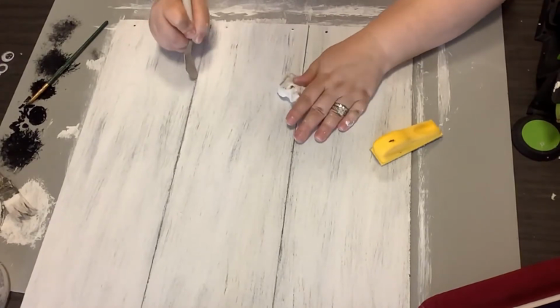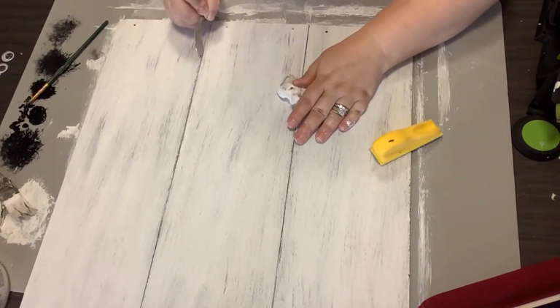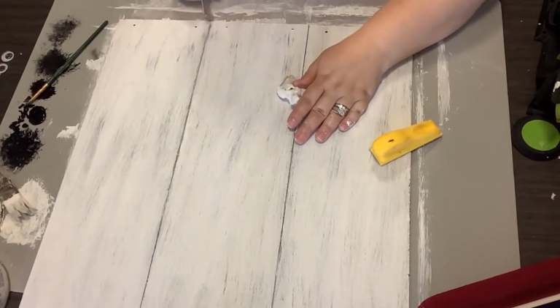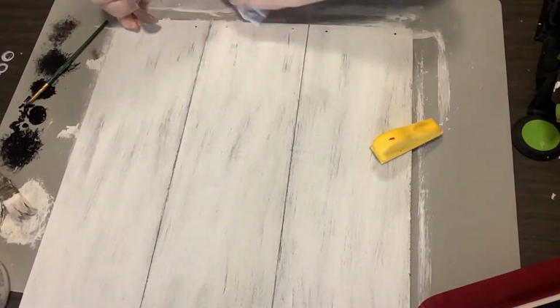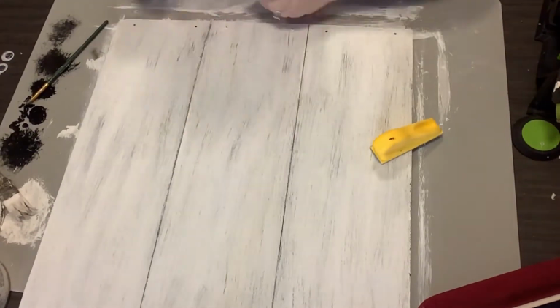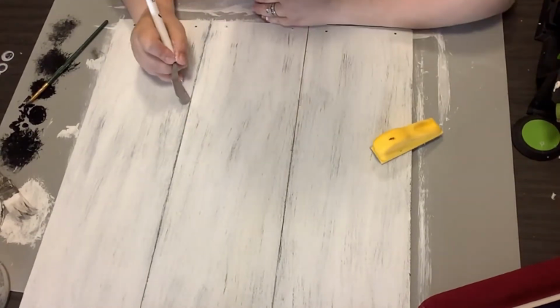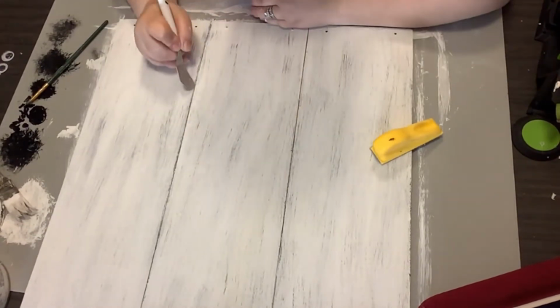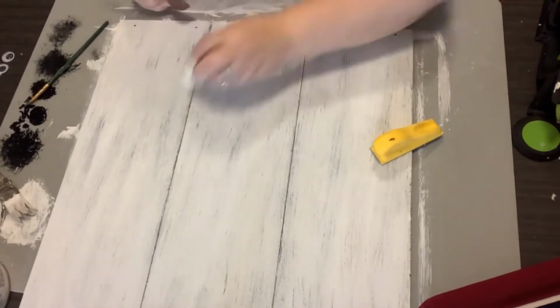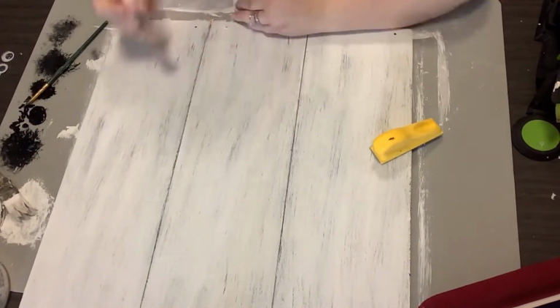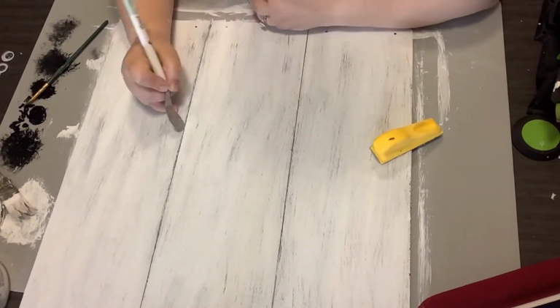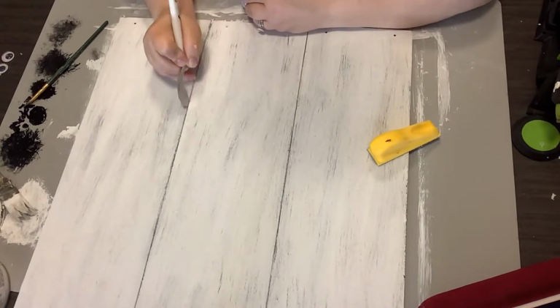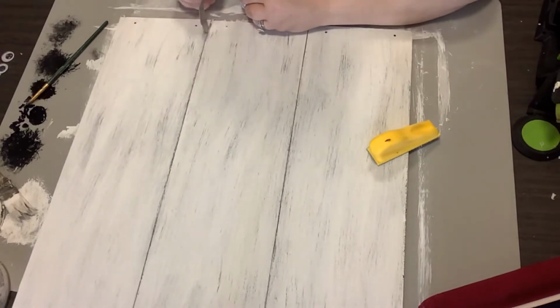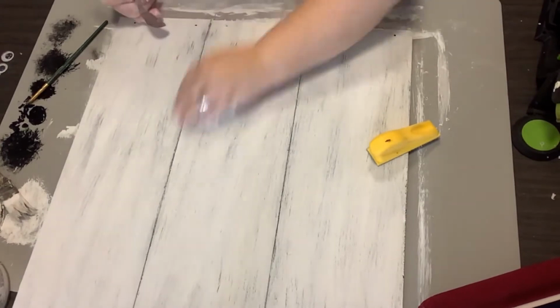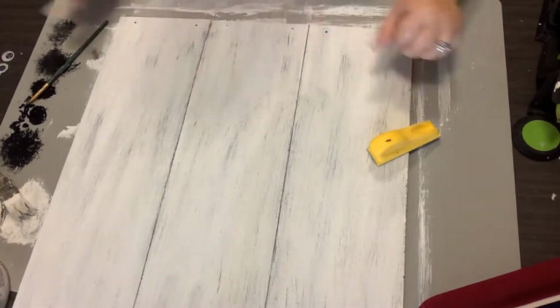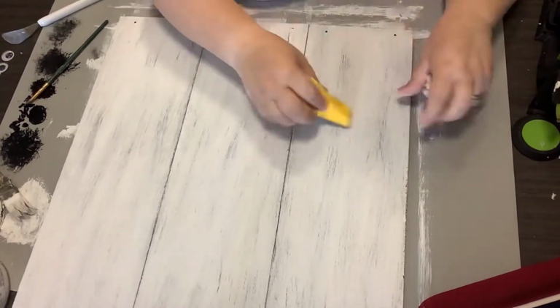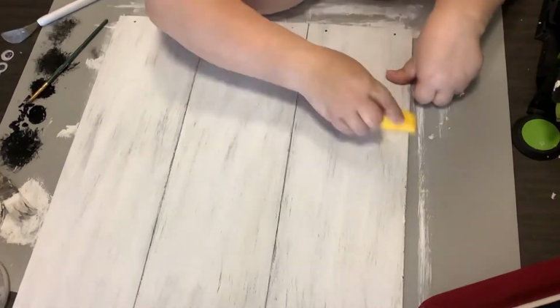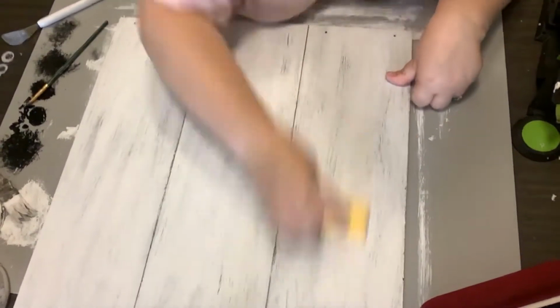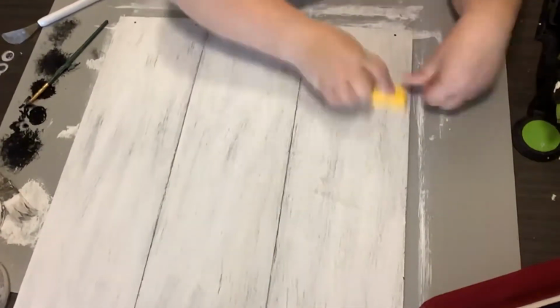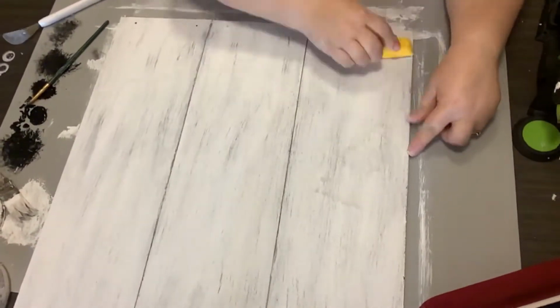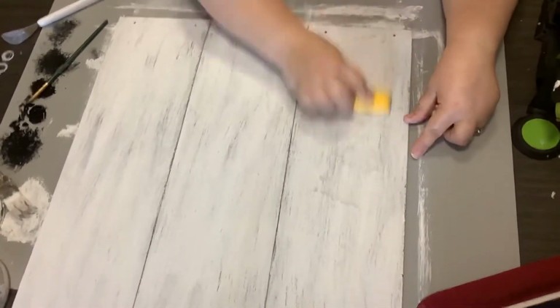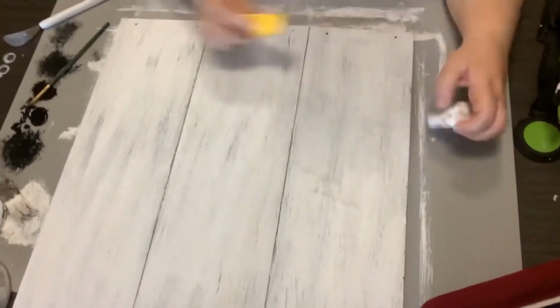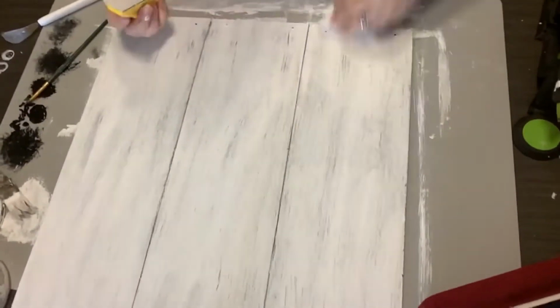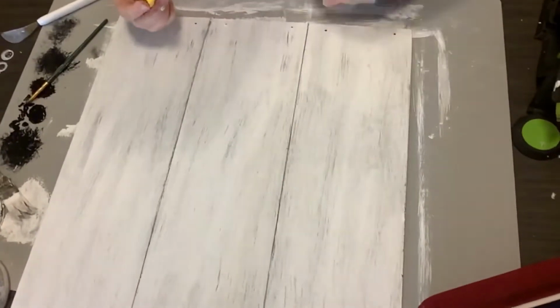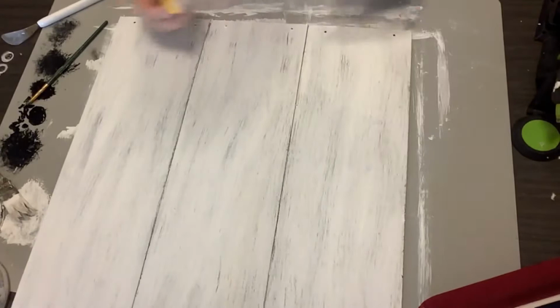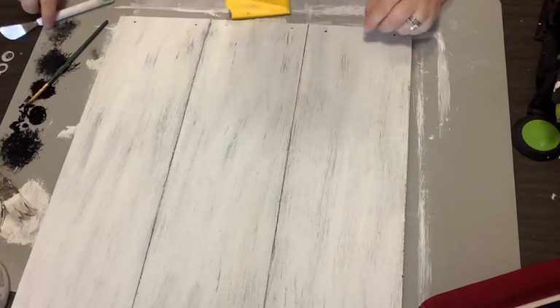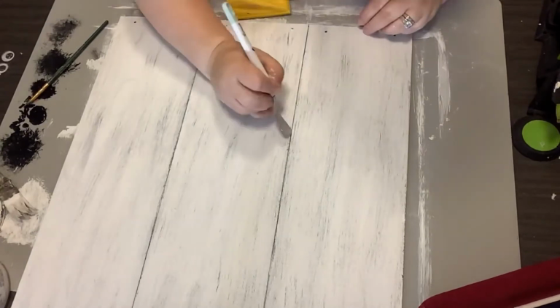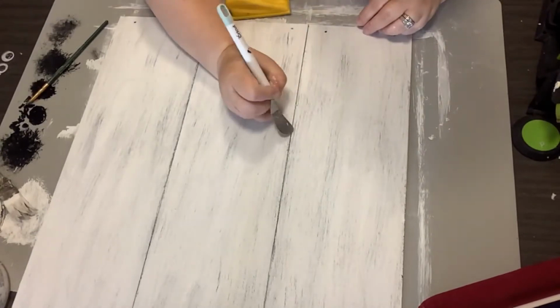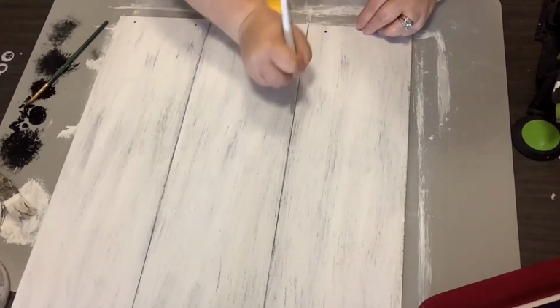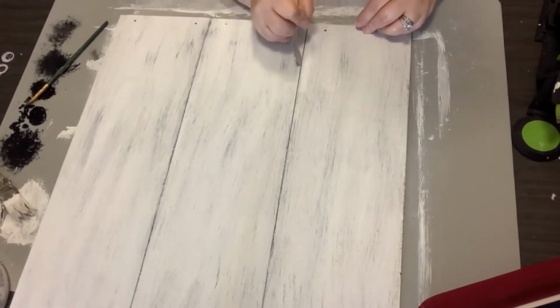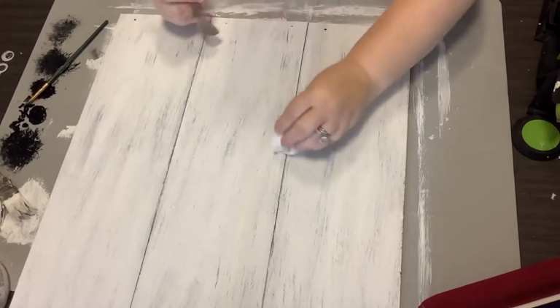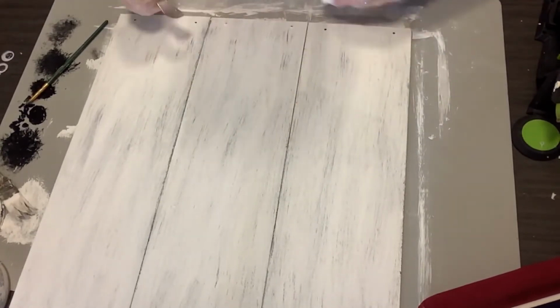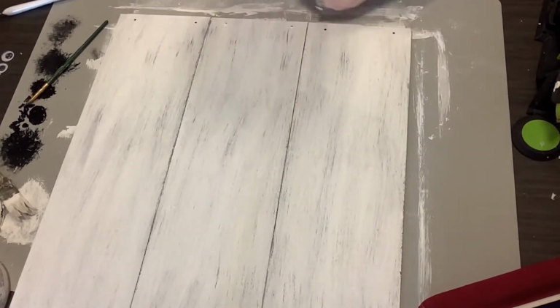You don't want just the stark black, the stark white — you want it all to blend in together. So that's what I'm doing here and I'm just wiping off the excess dust as I go.